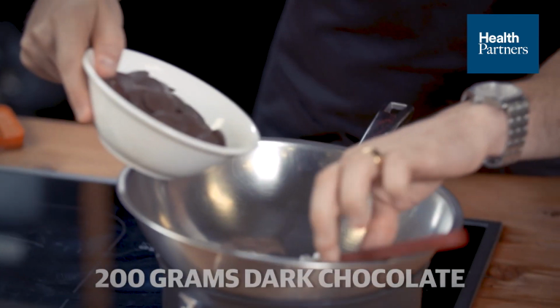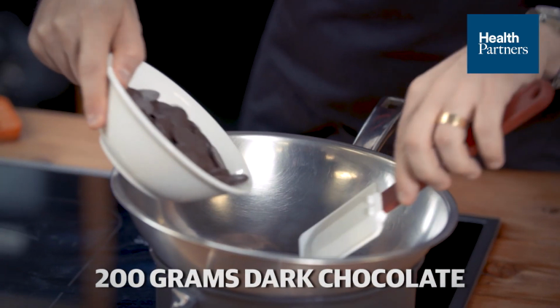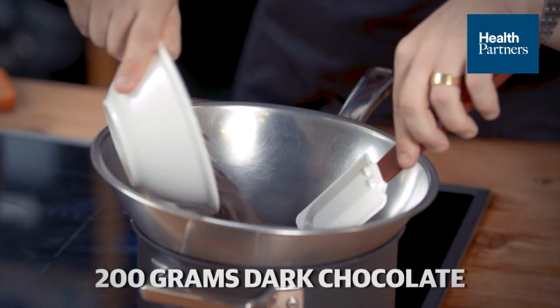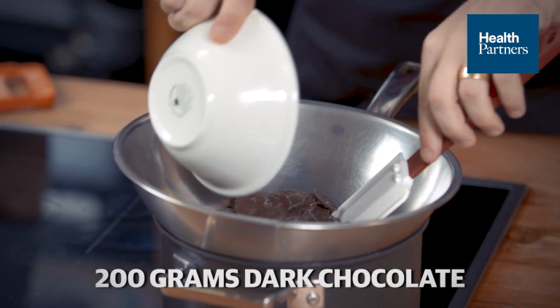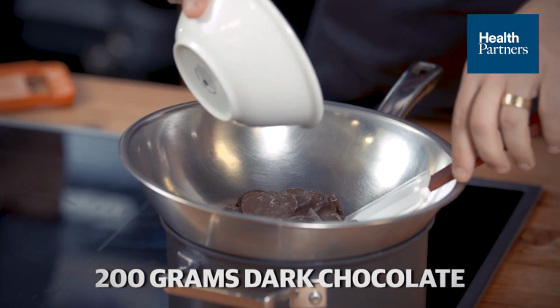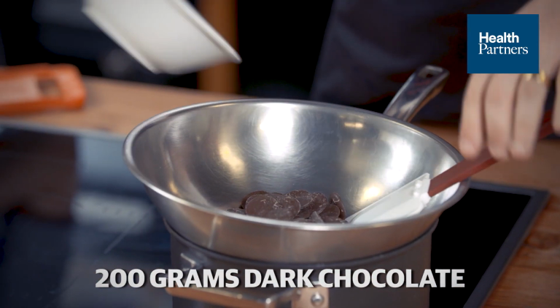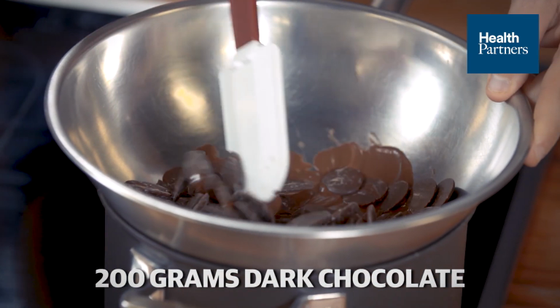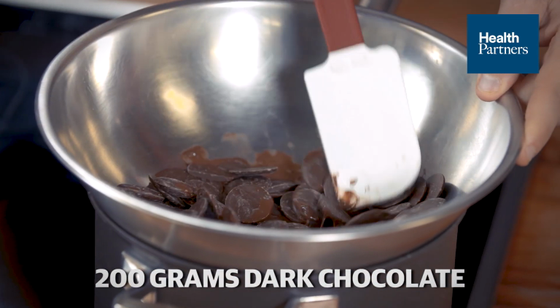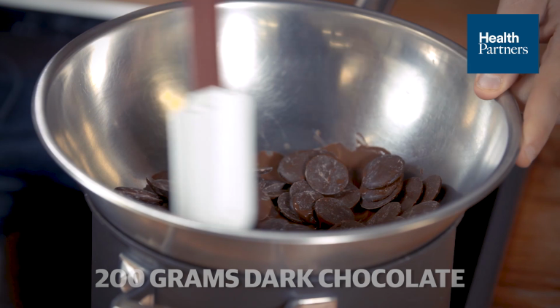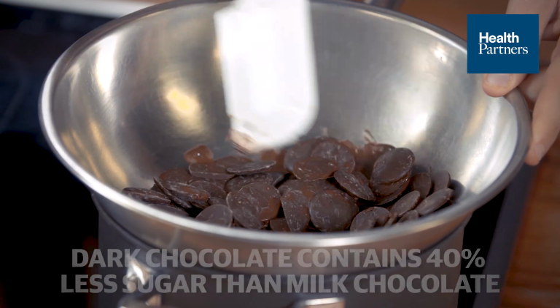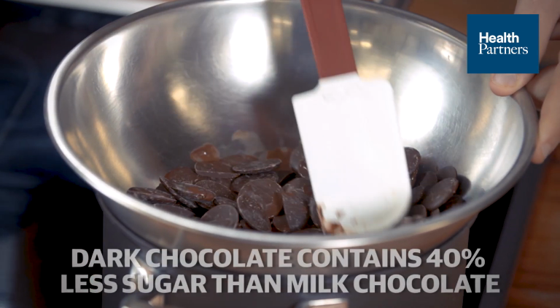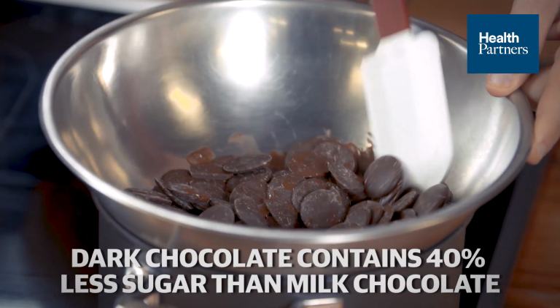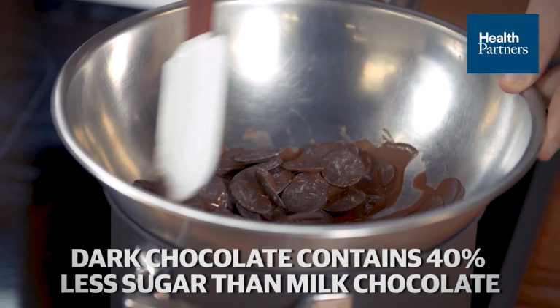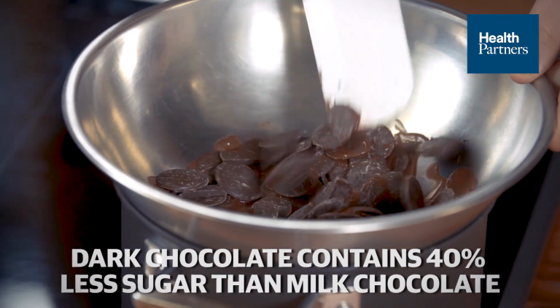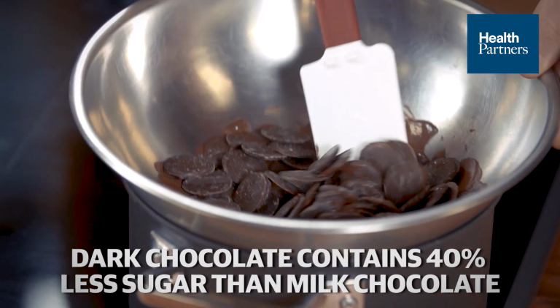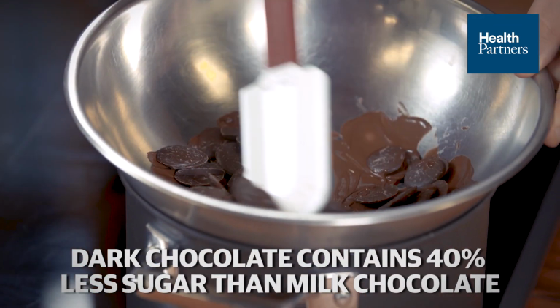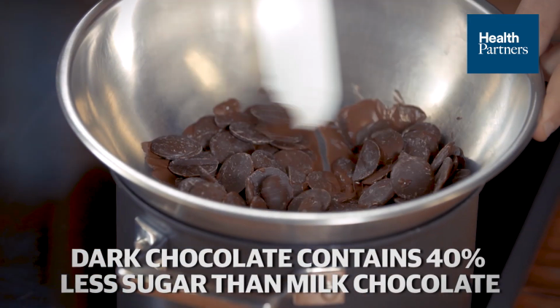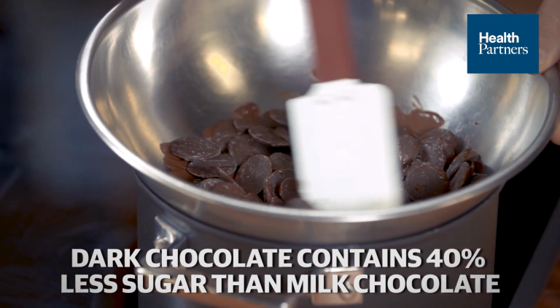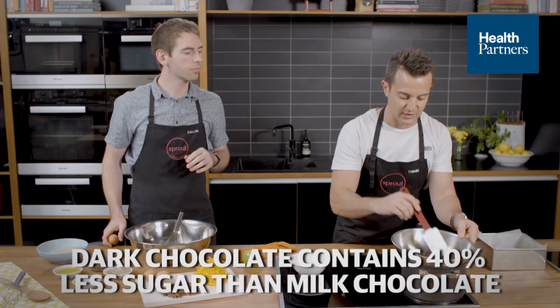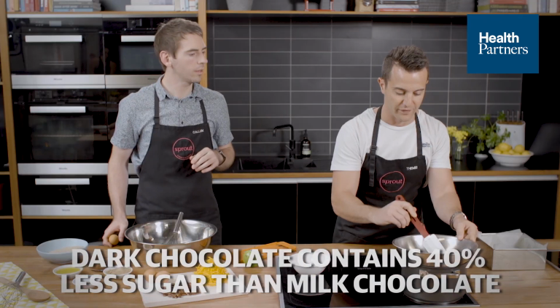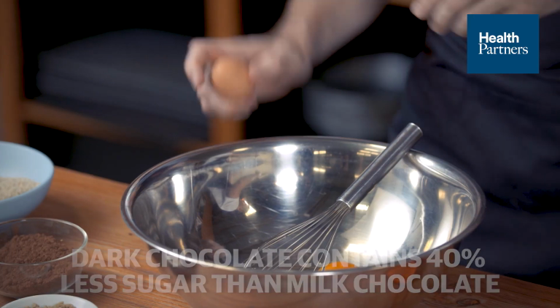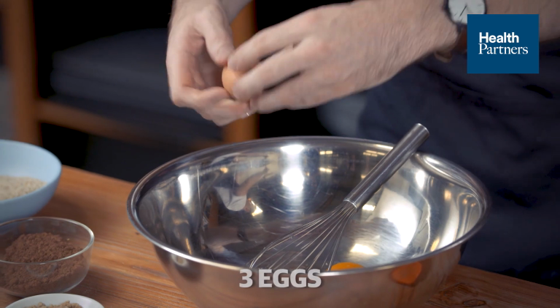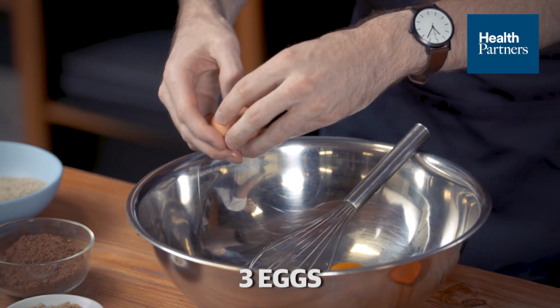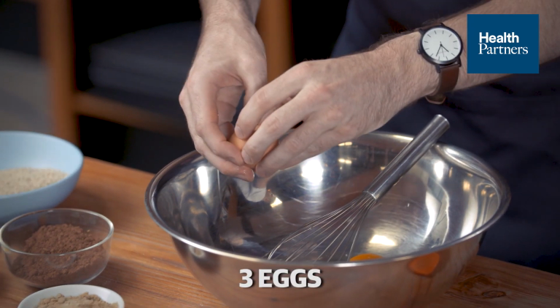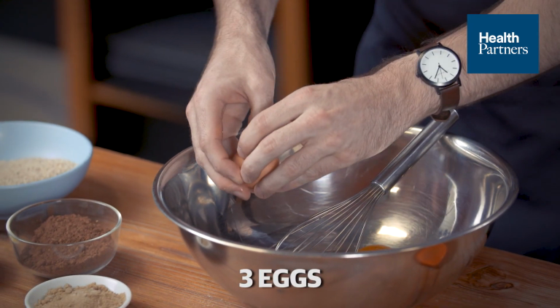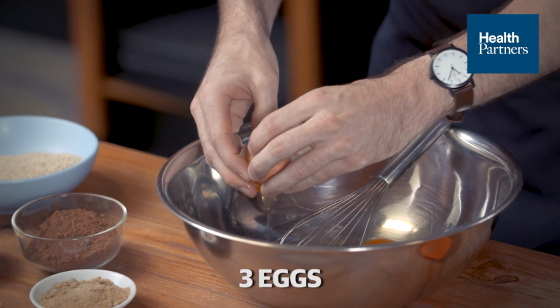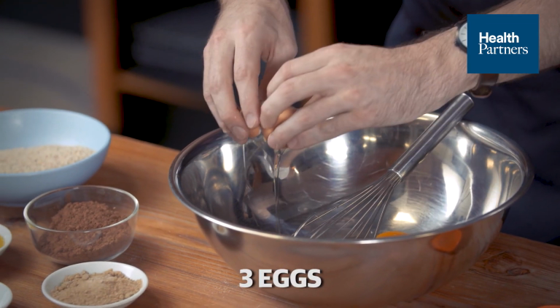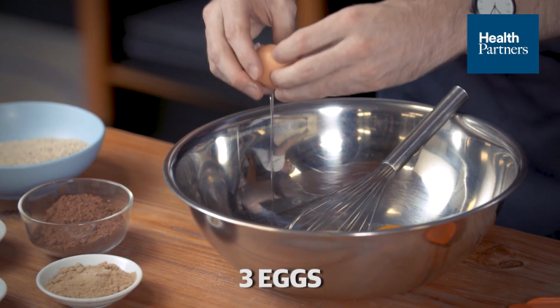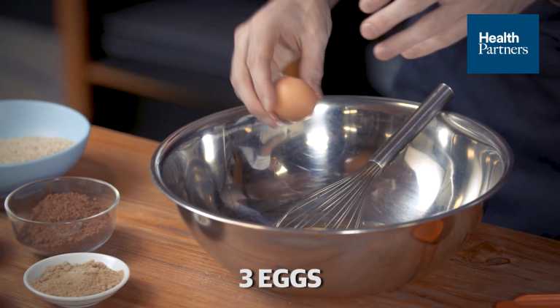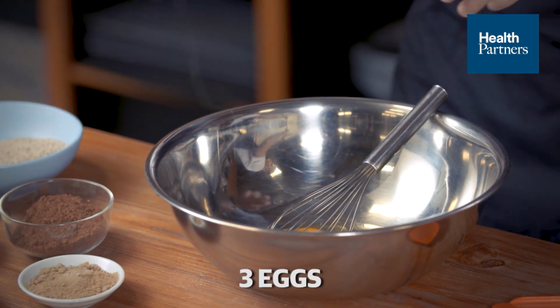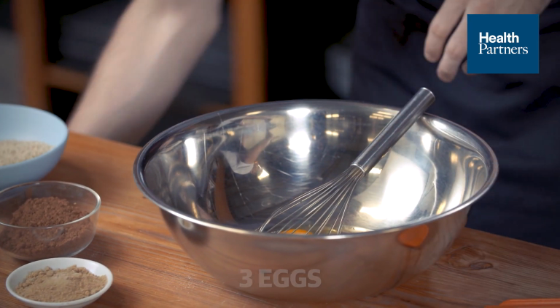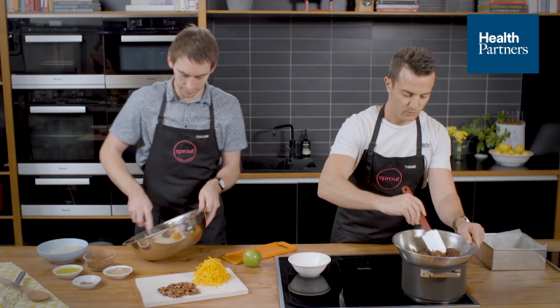Chocolate buds straight into a bowl, a little bit of hot water on the bottom, just melting these gently, just until it's soft. I've got three eggs, I'm just gonna crack them straight in to our little bowl here.